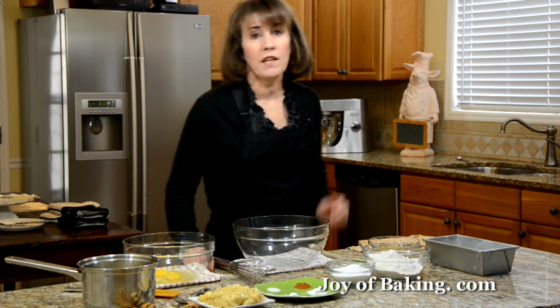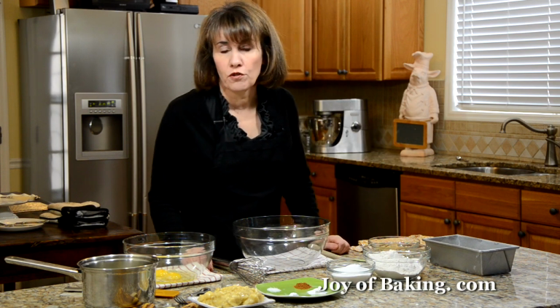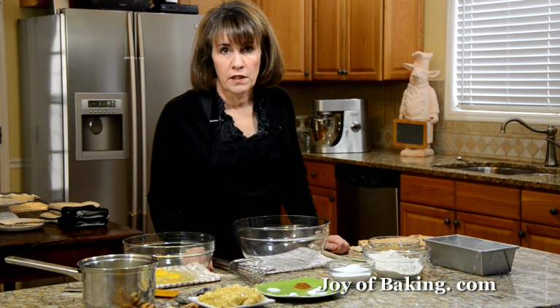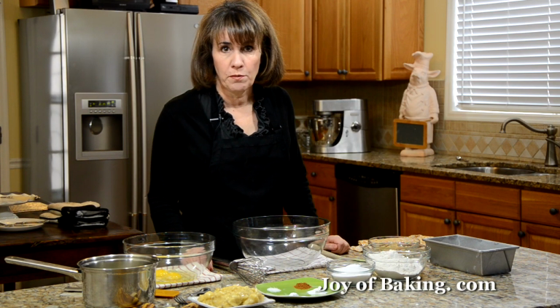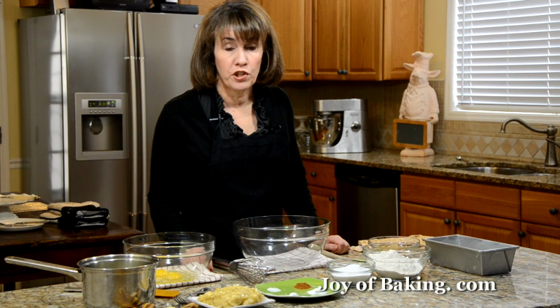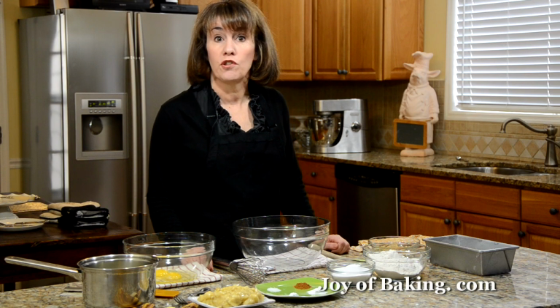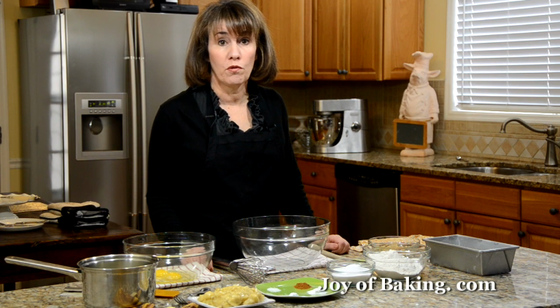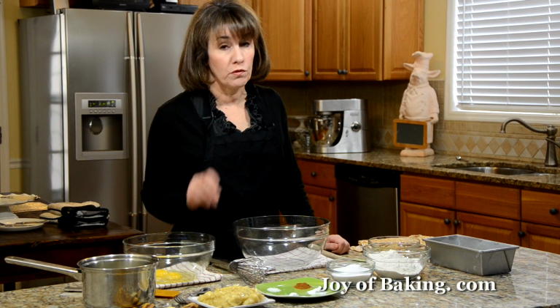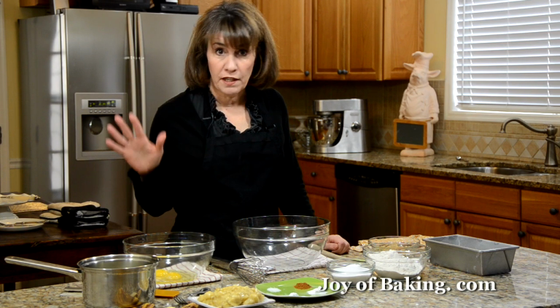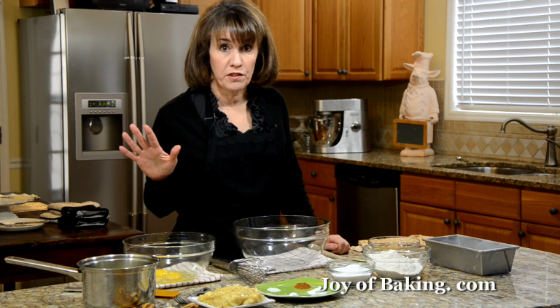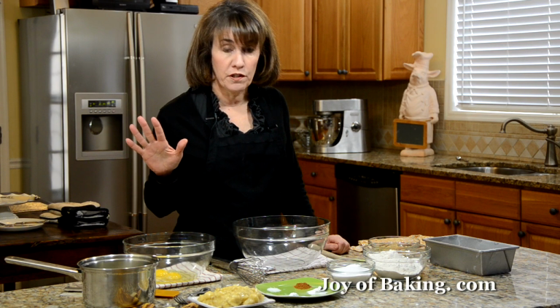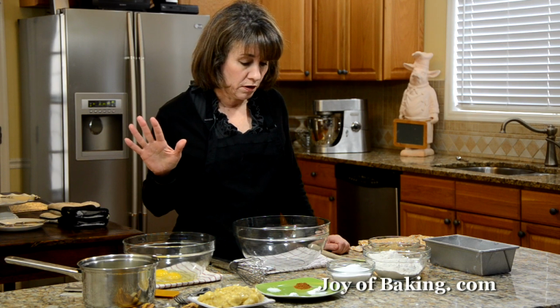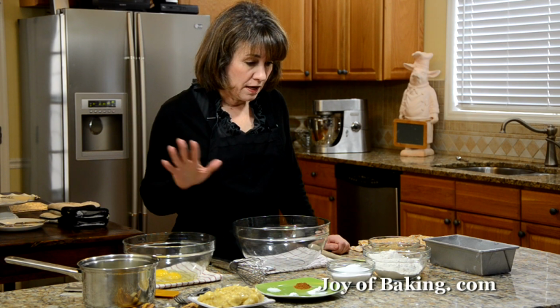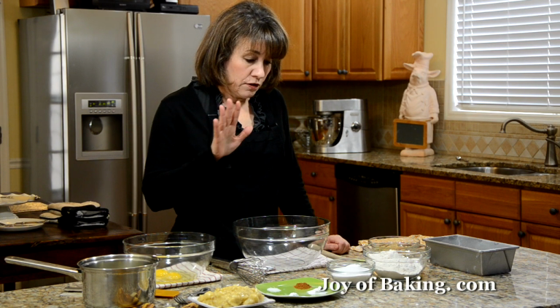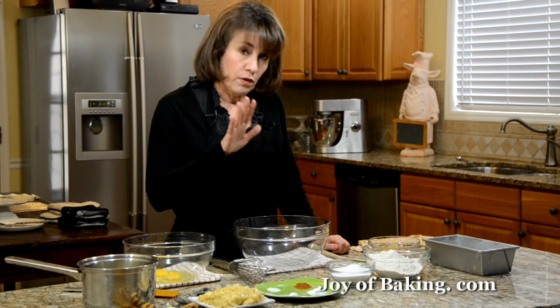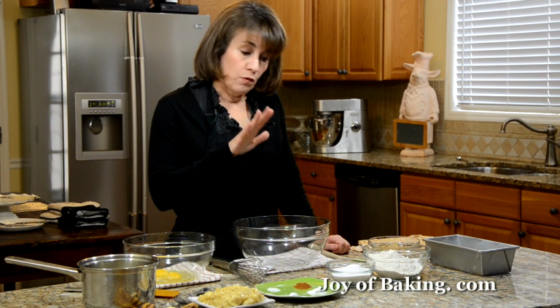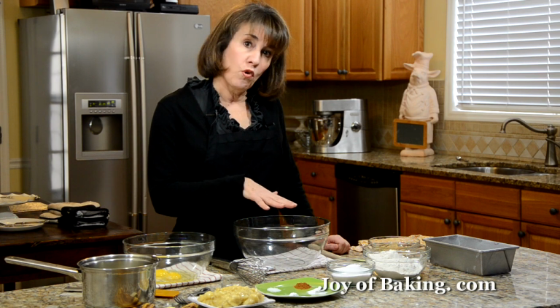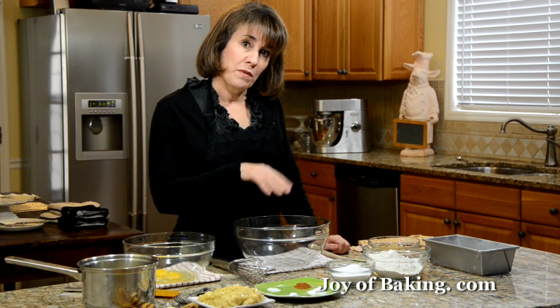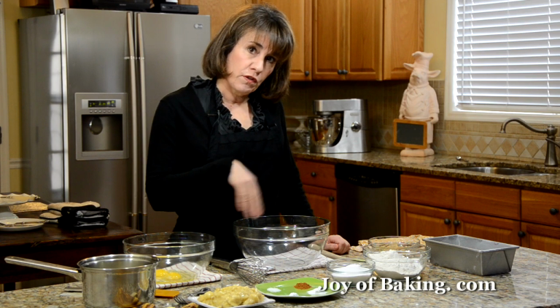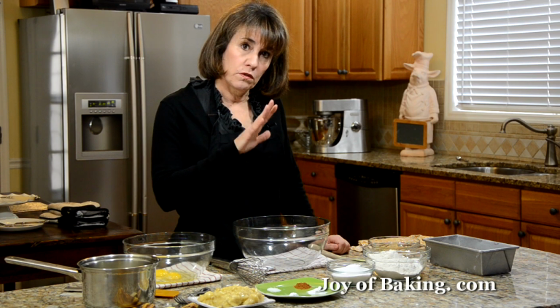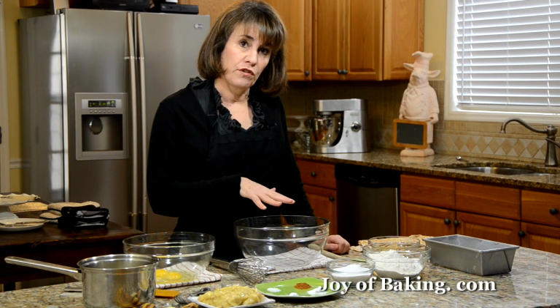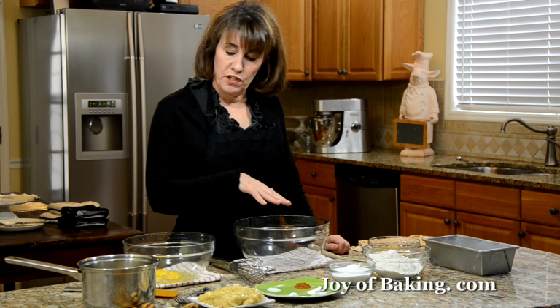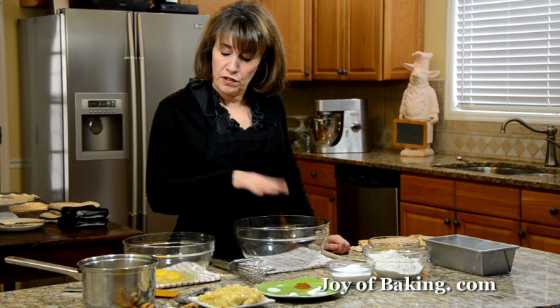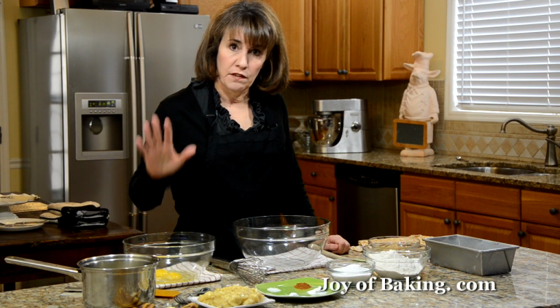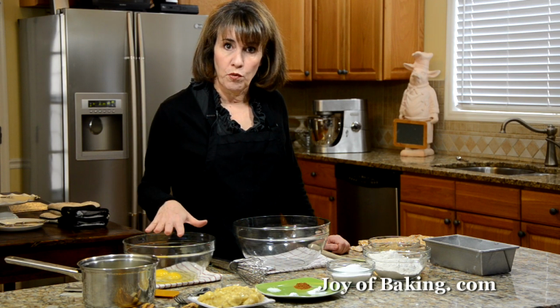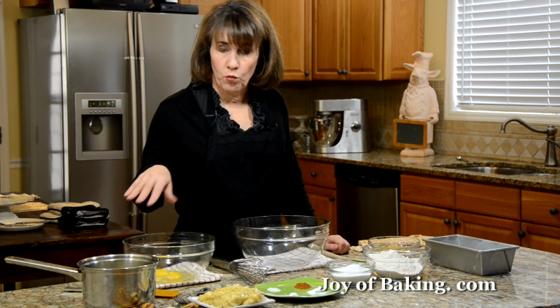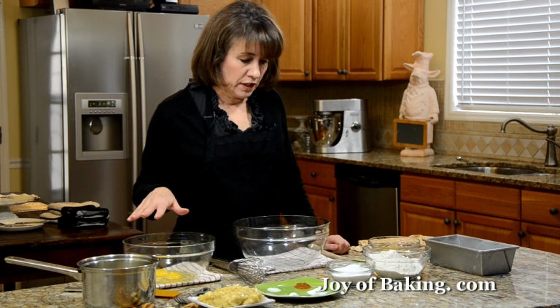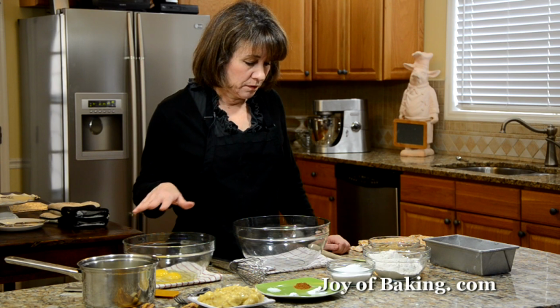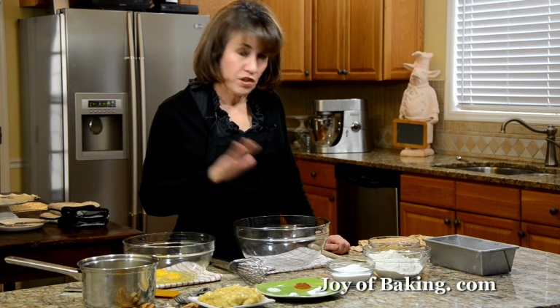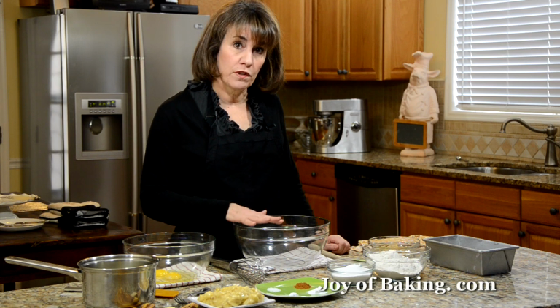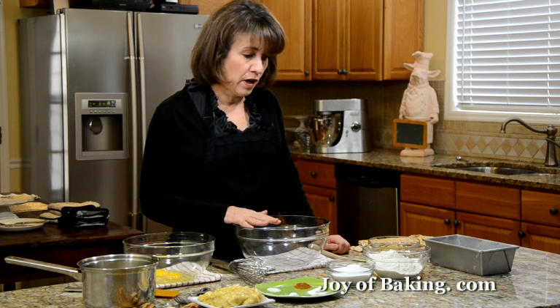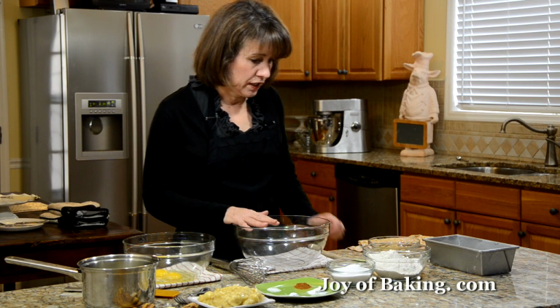A banana bread is really easy to make. We just need two bowls — you don't need an electric mixer for this at all. In one bowl we're going to mix all the dry ingredients together, and in the other bowl all the wet ingredients. We'll start with the dry ingredients.